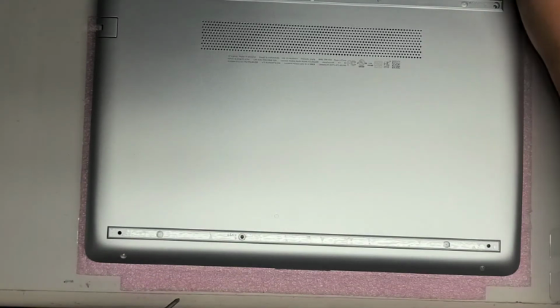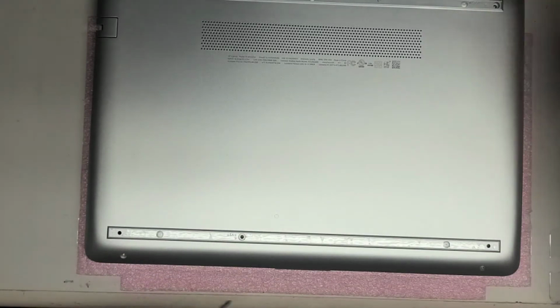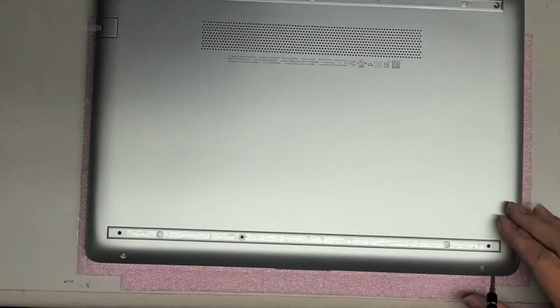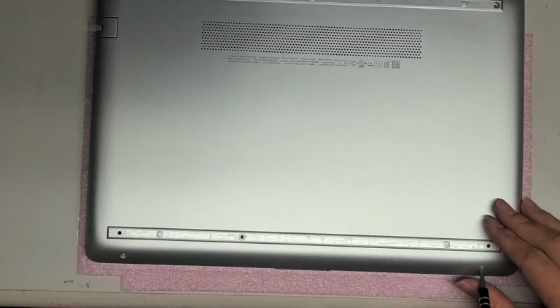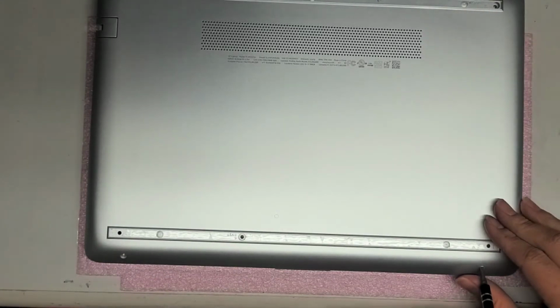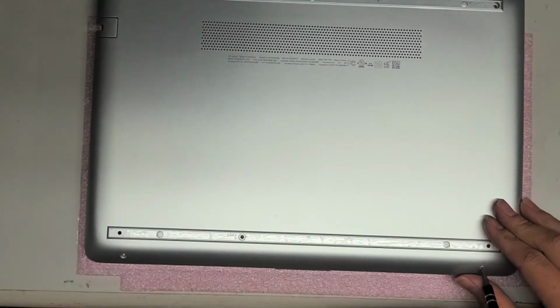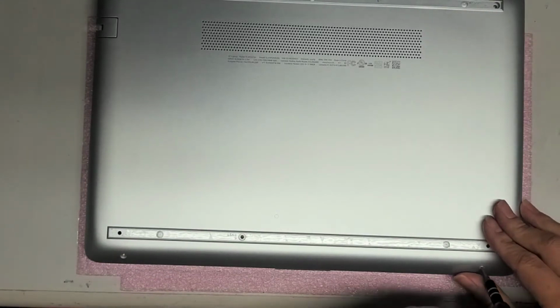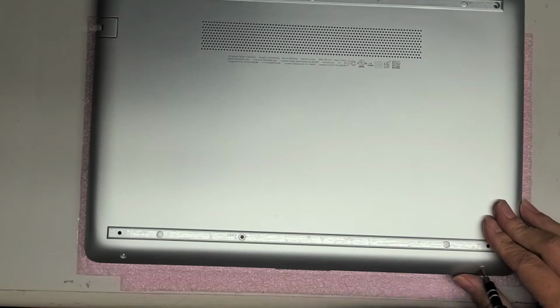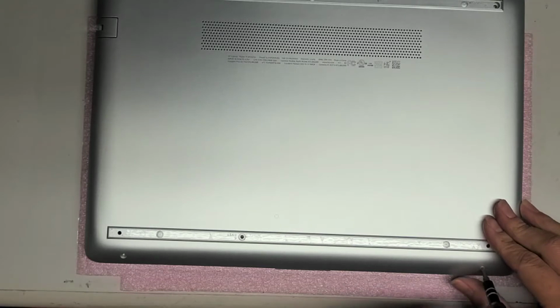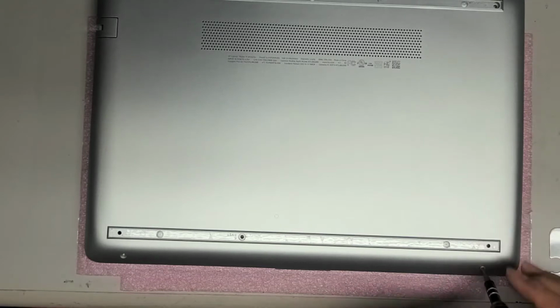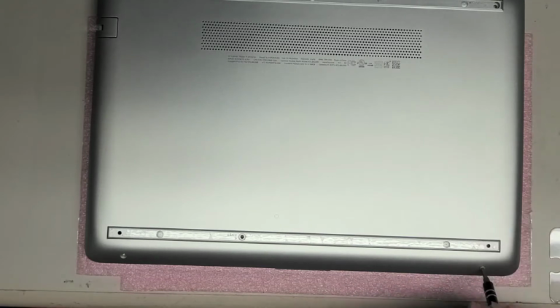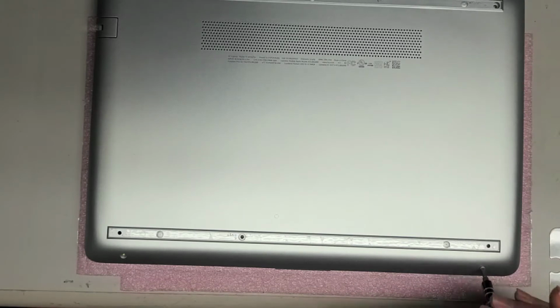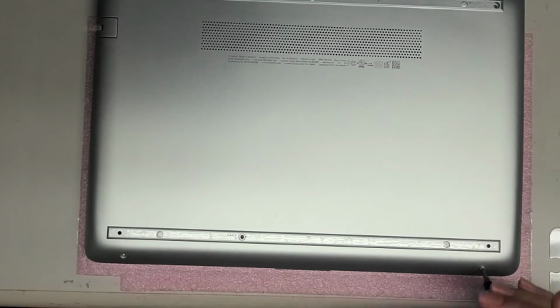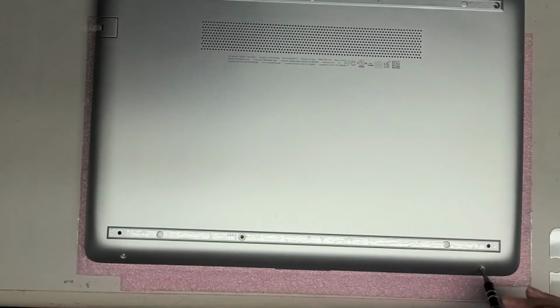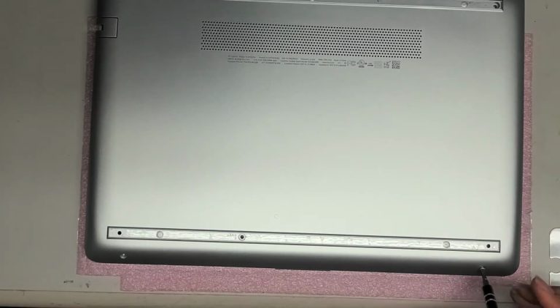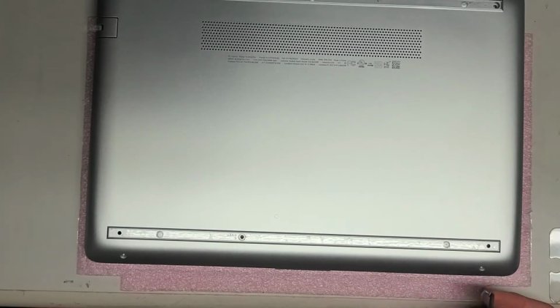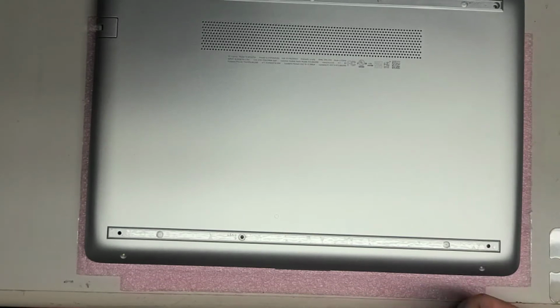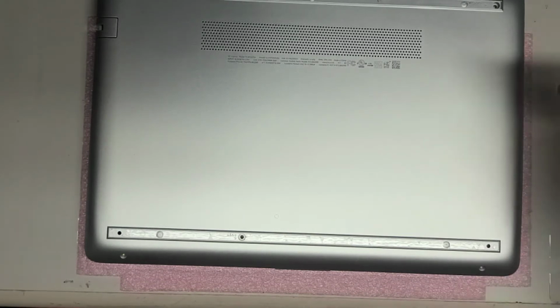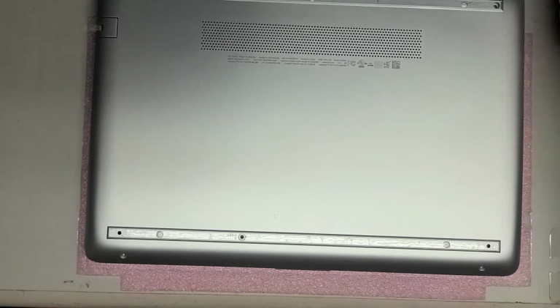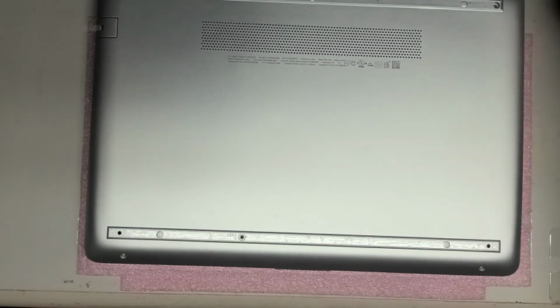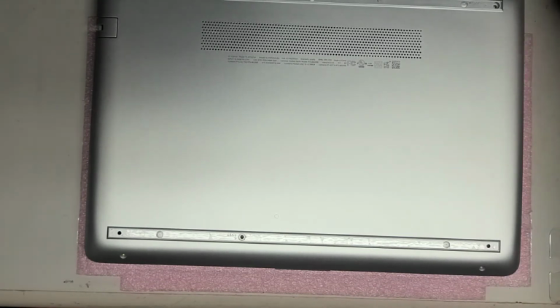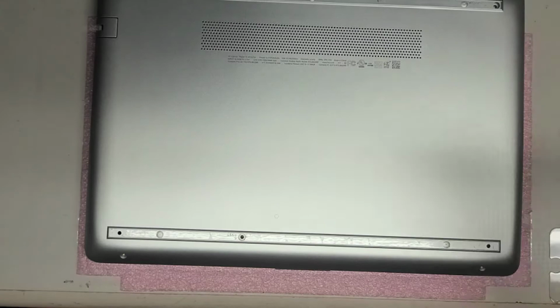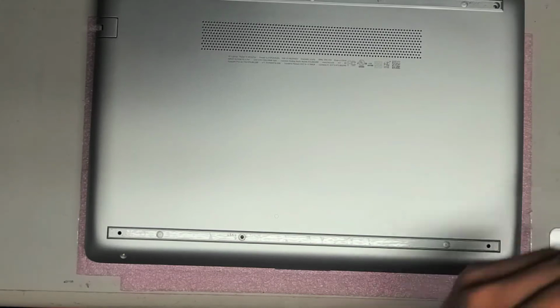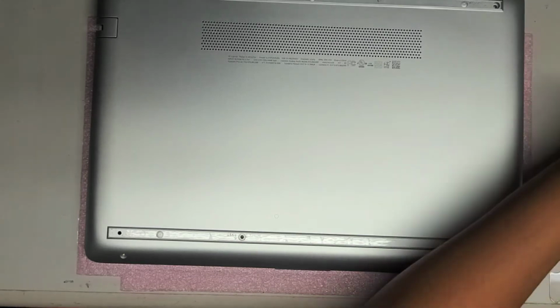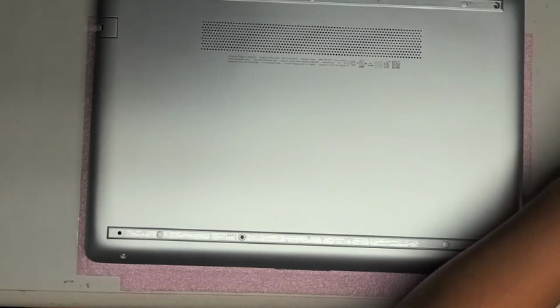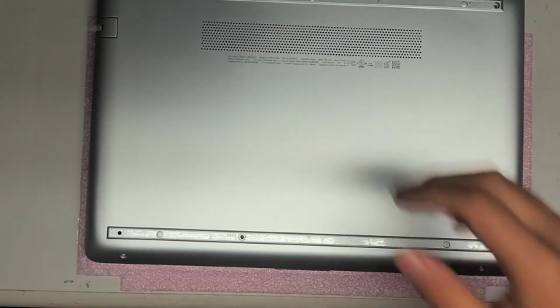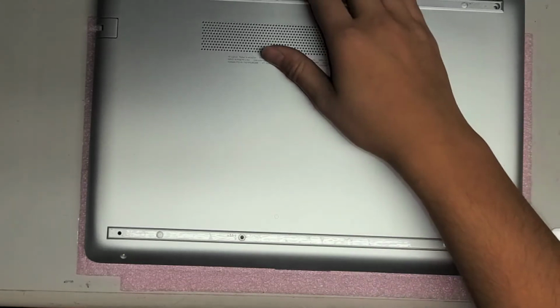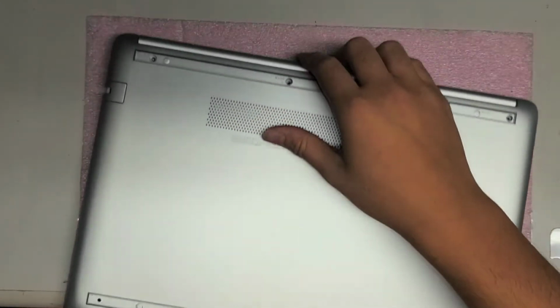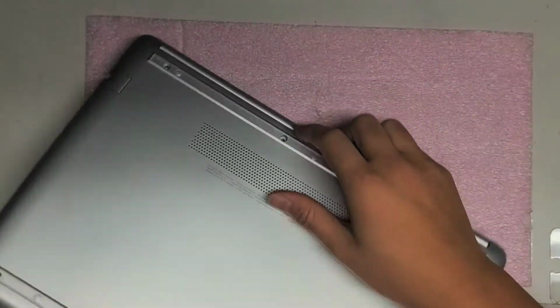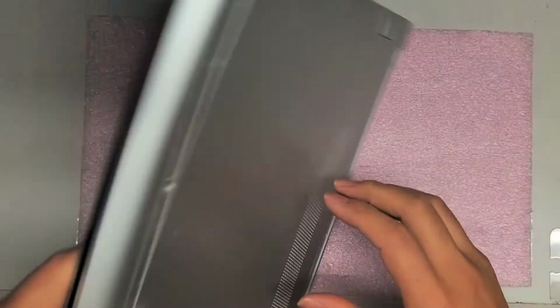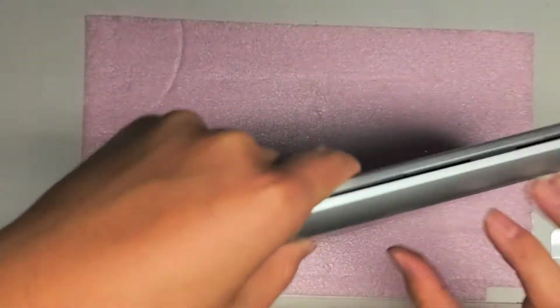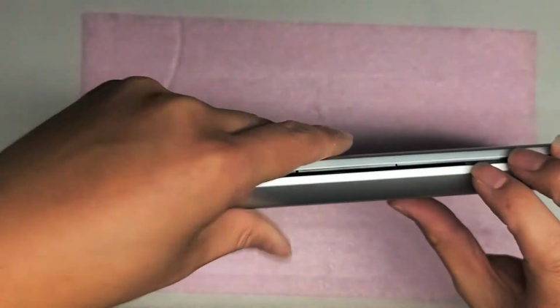I'm going to be trying to fix the trackpad — there's a track pad button that's broken. The clicking thing is loose and wobbly, so we're going to try and fix that.